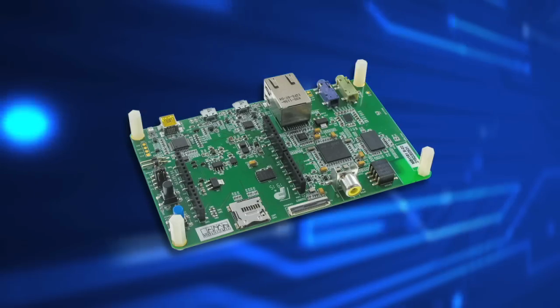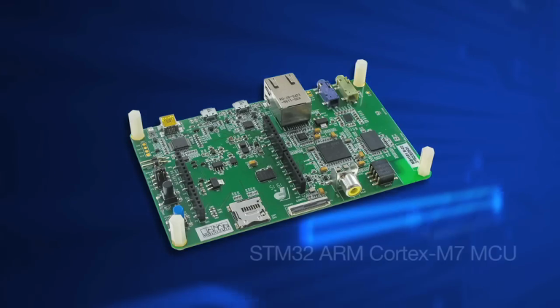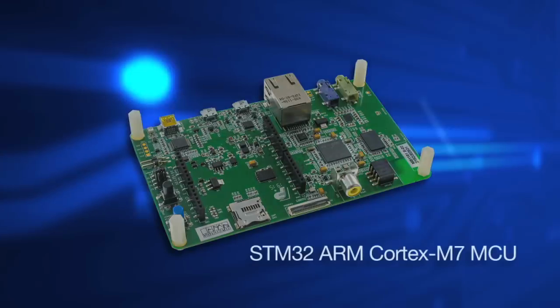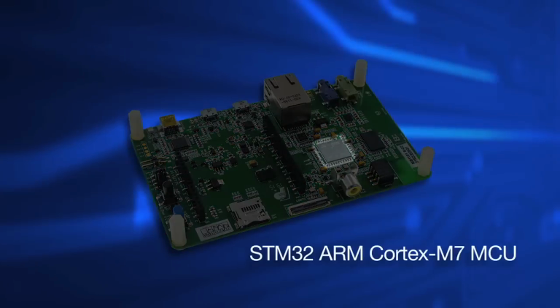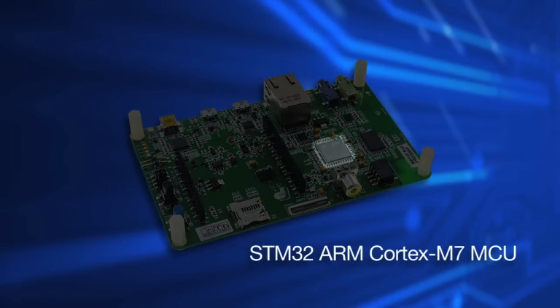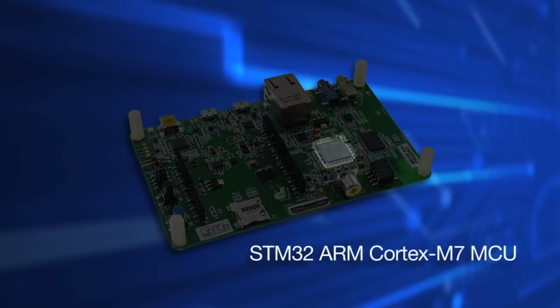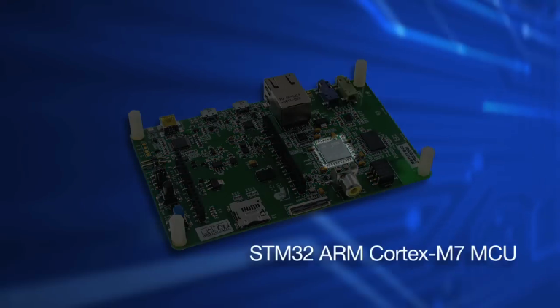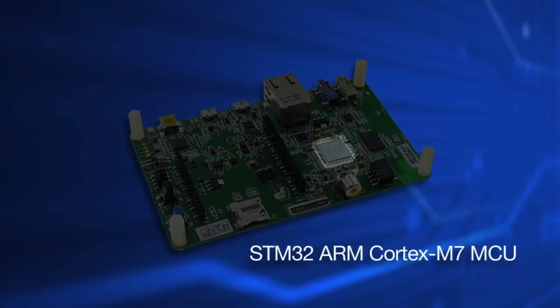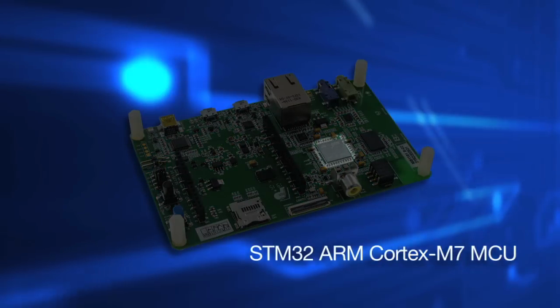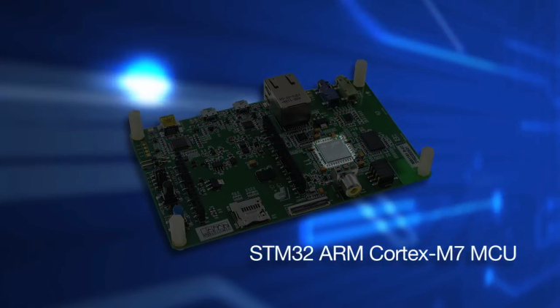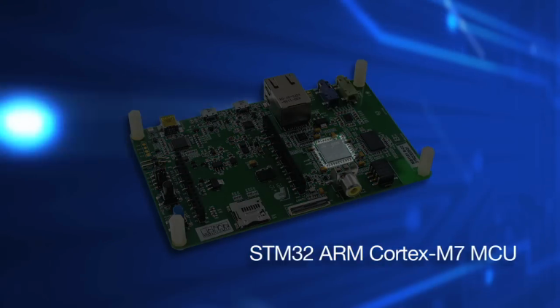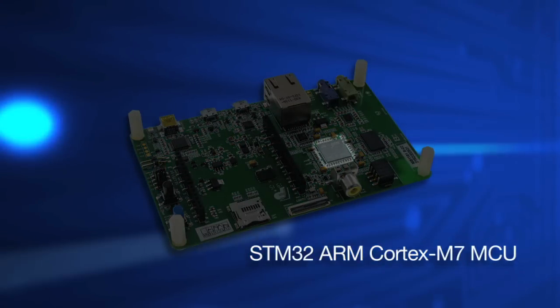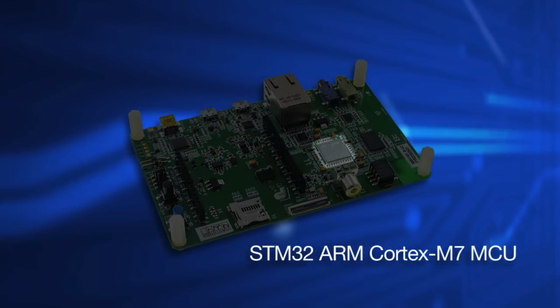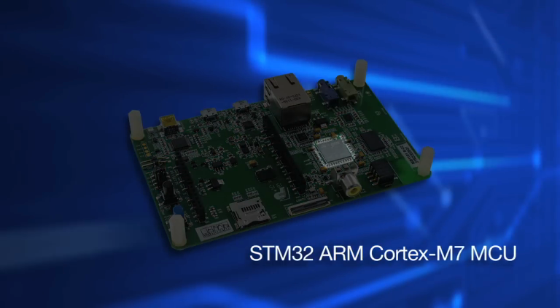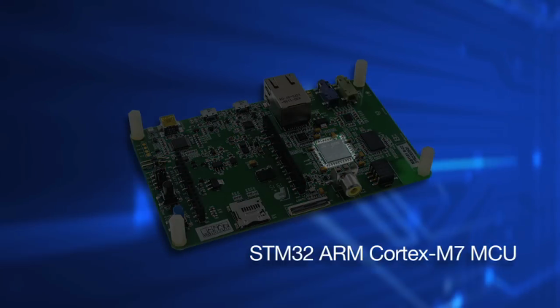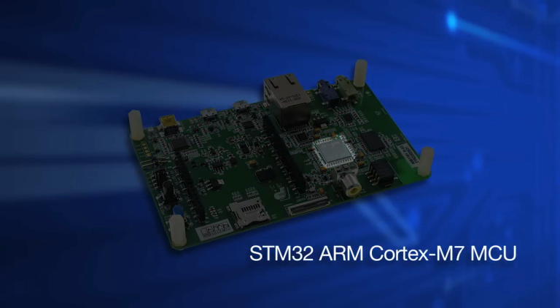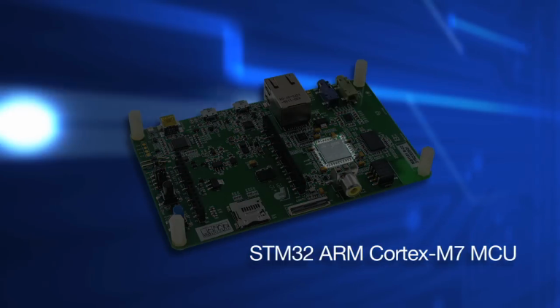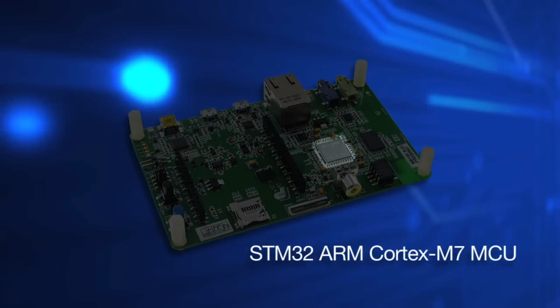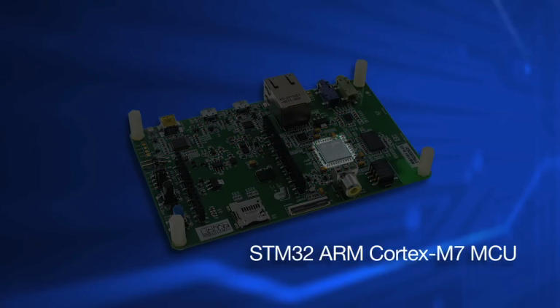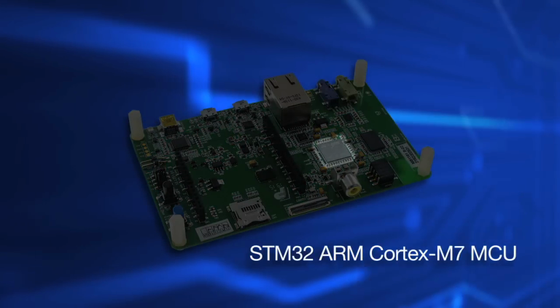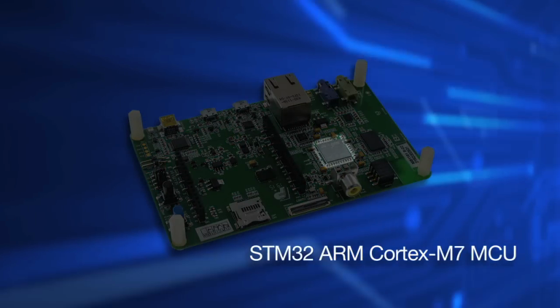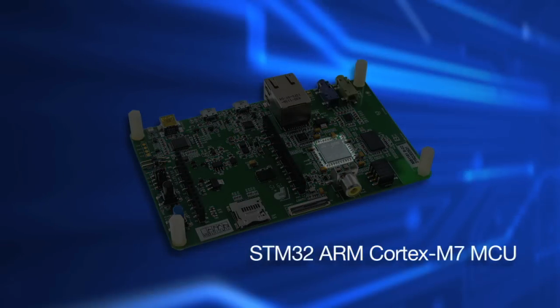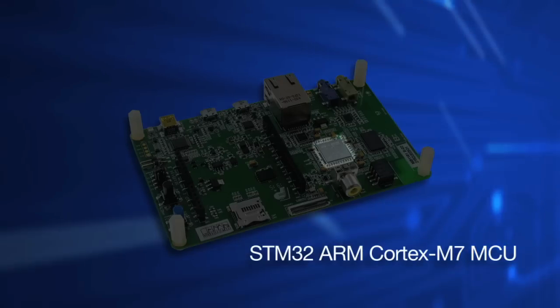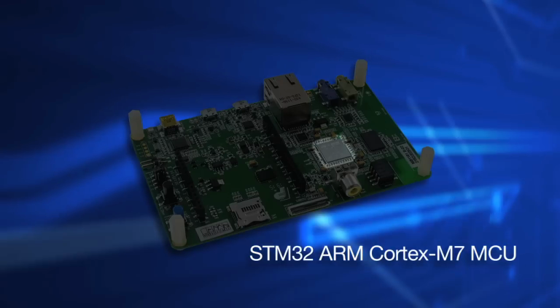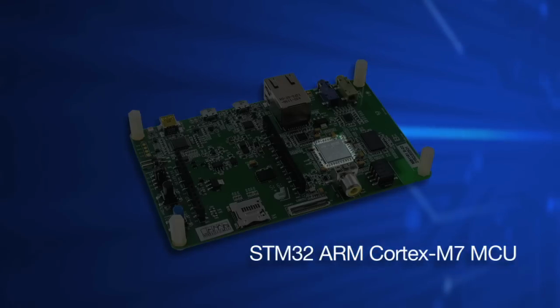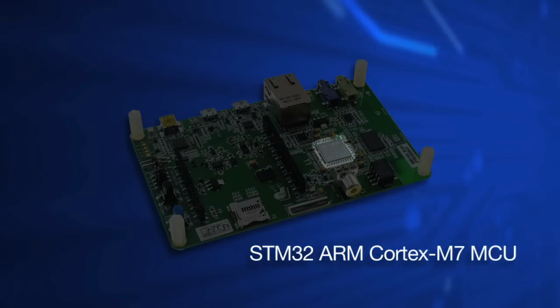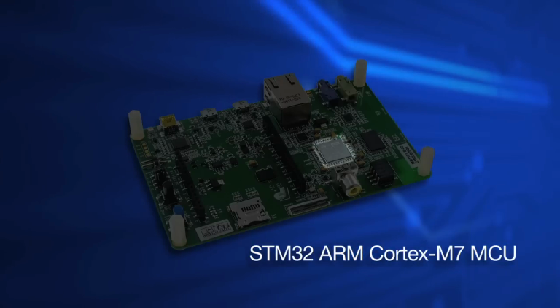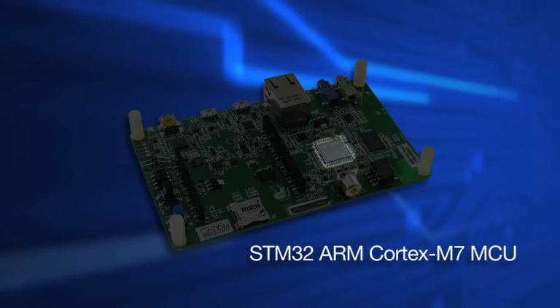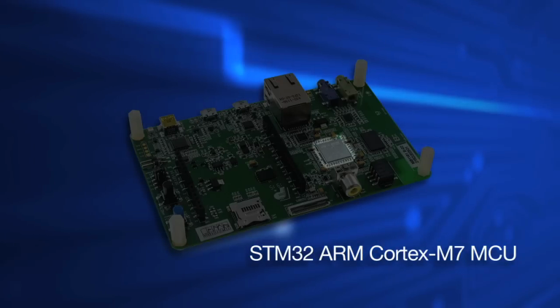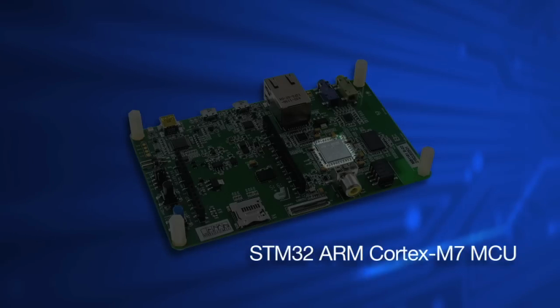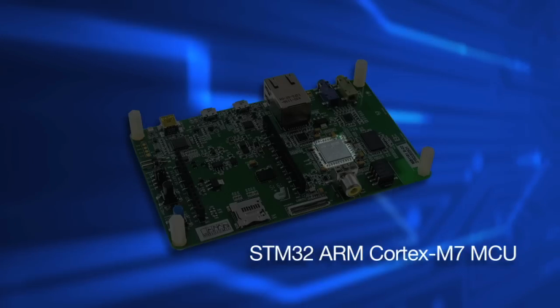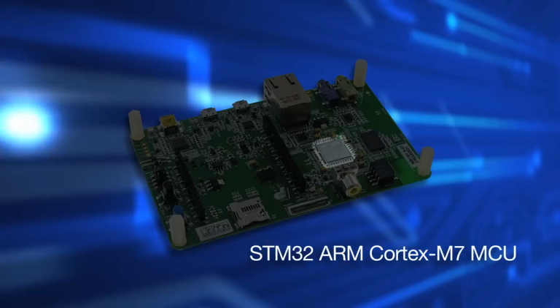At the heart of the Discovery Kit is the STM32 ARM Cortex-M7 processor. It's rated at 216 MHz, 462 DMIPS.